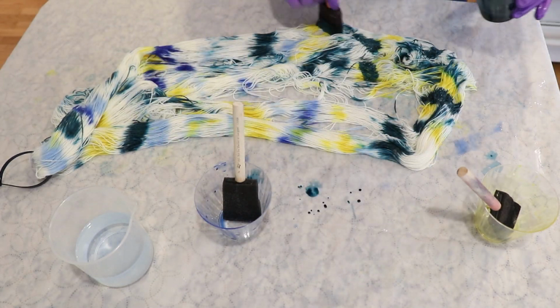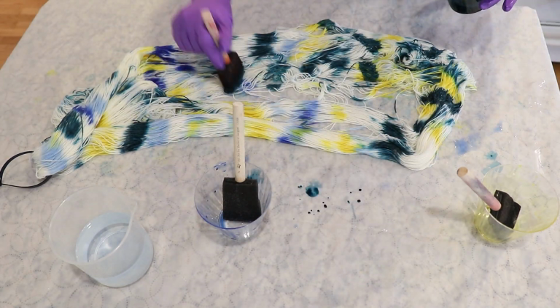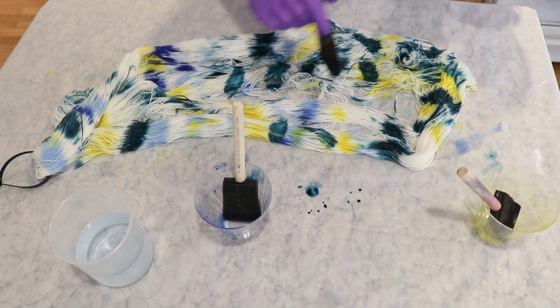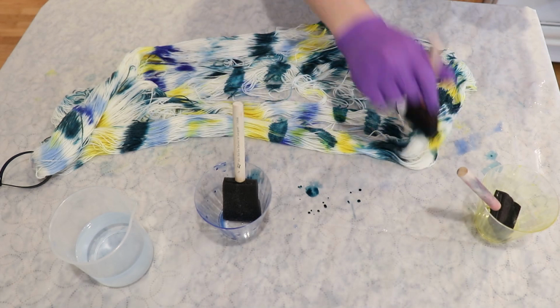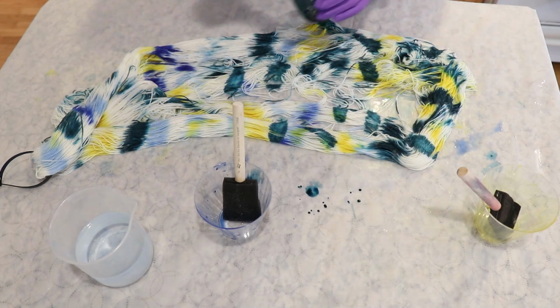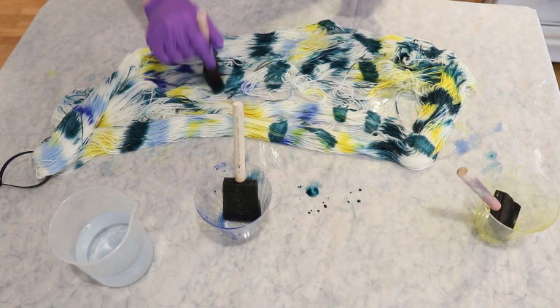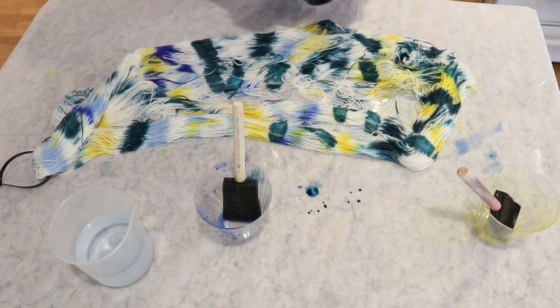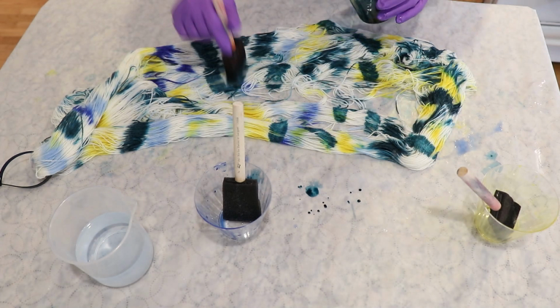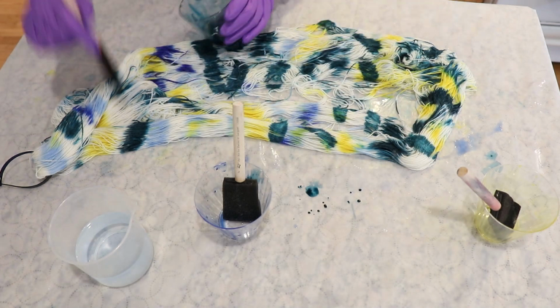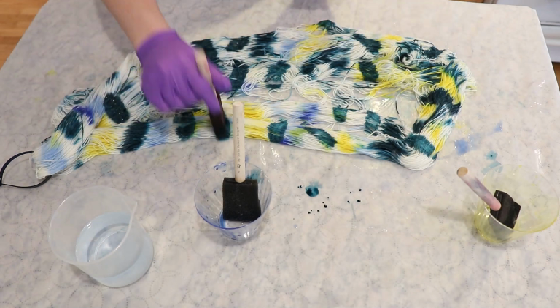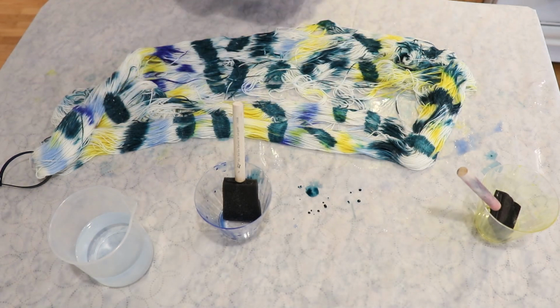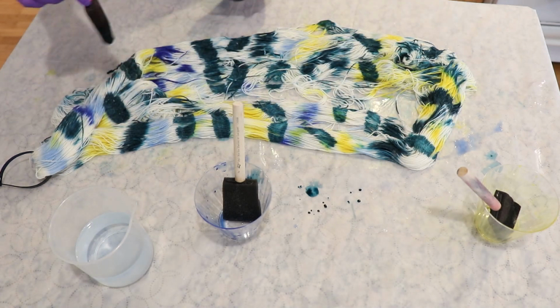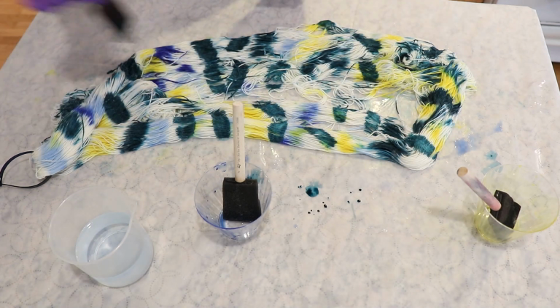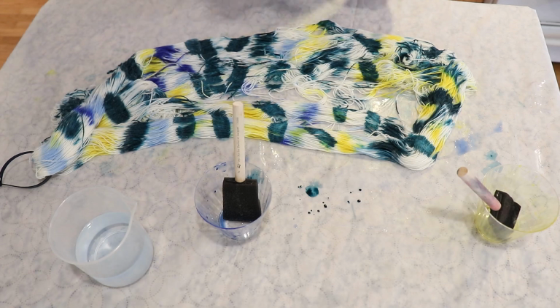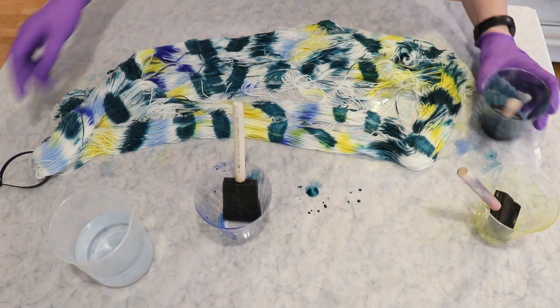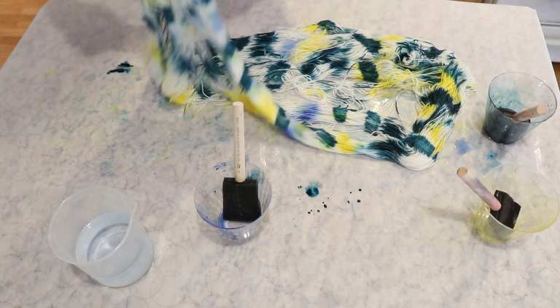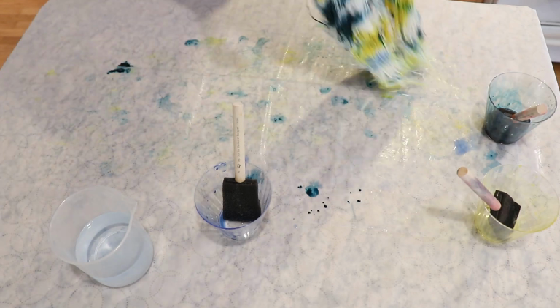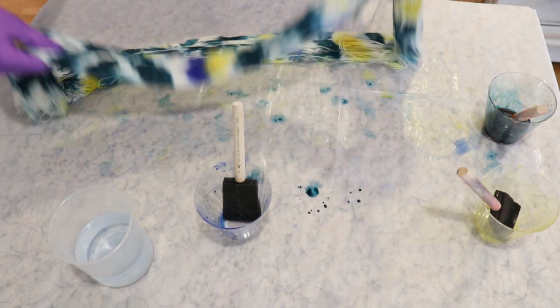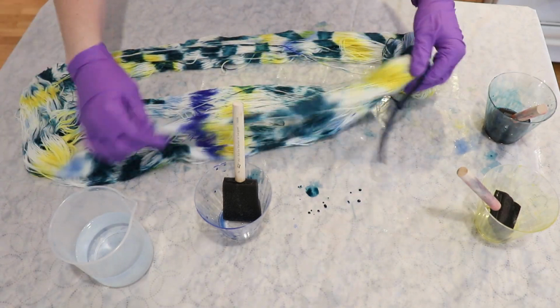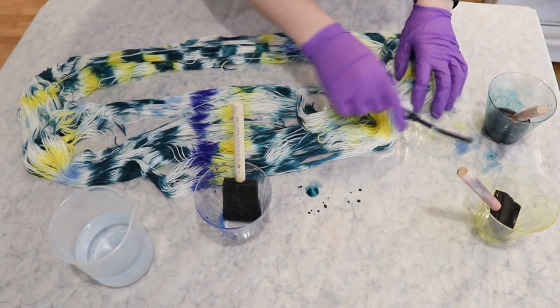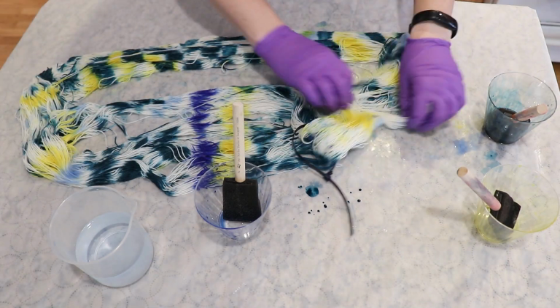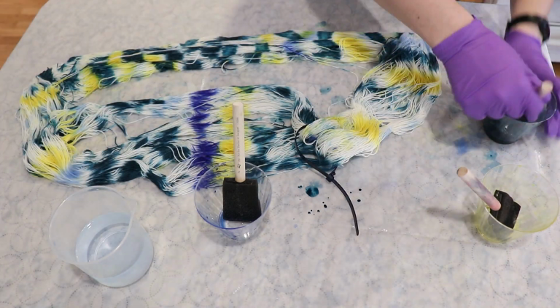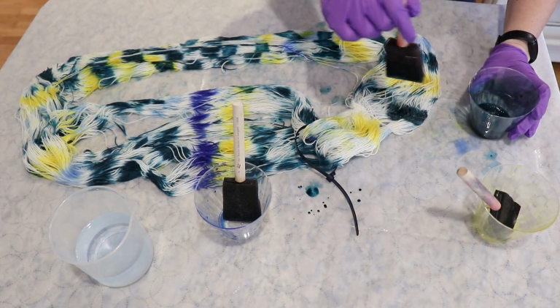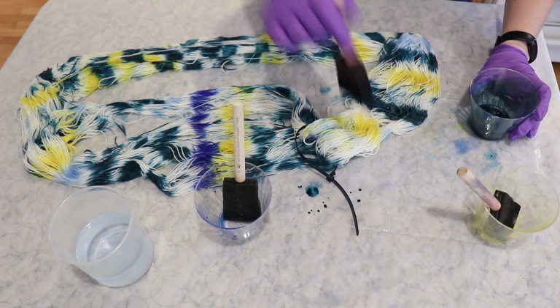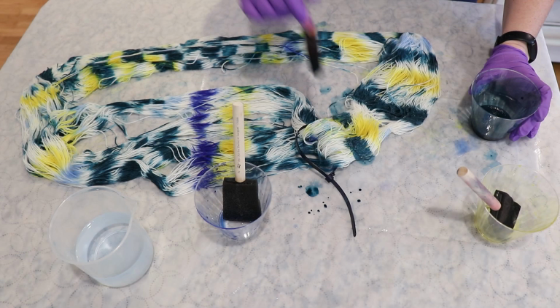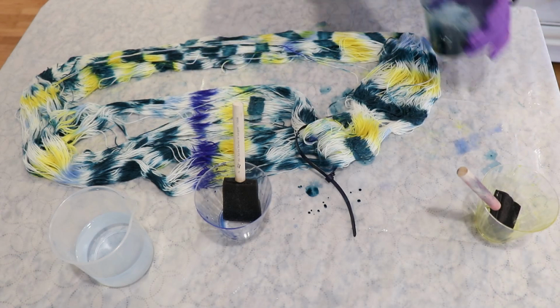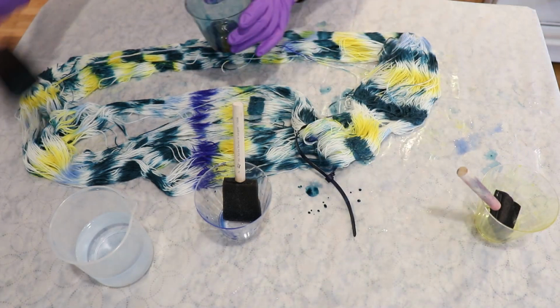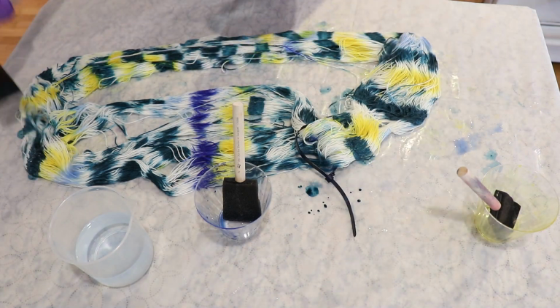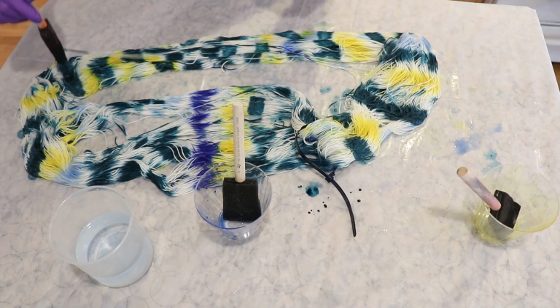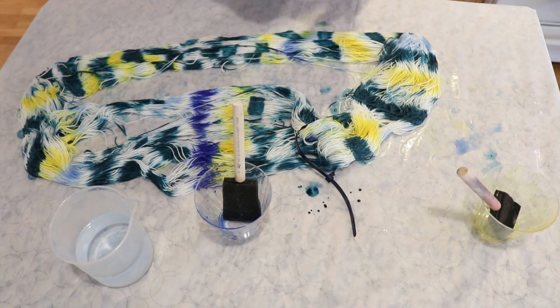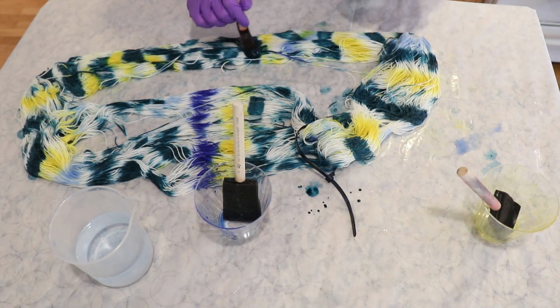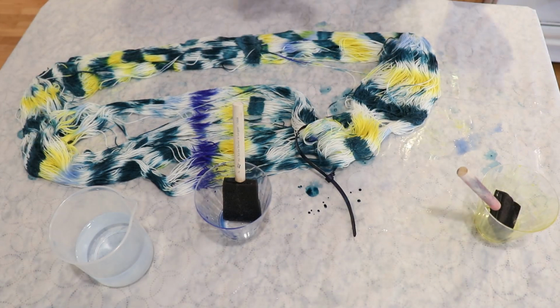And I didn't even say — the yarn that I am hand painting right here is that Pic Stroll fingering weight yarn, which is 75% superwash merino, 25% nylon. If you would like to learn more about the yarn base, you can find affiliate links down in the video description.